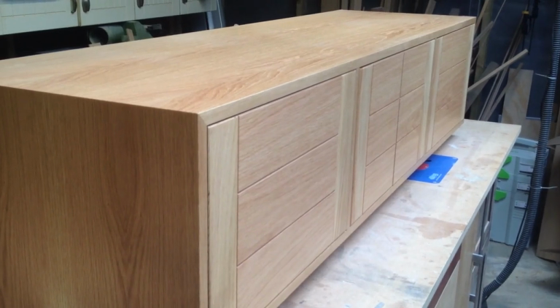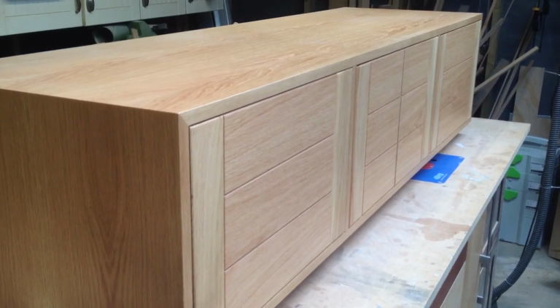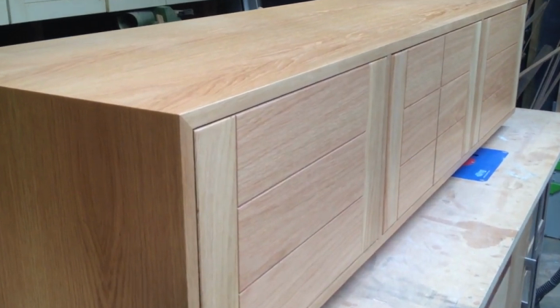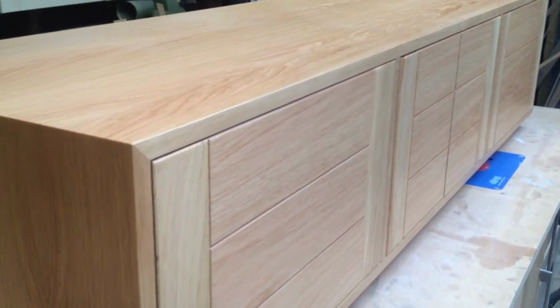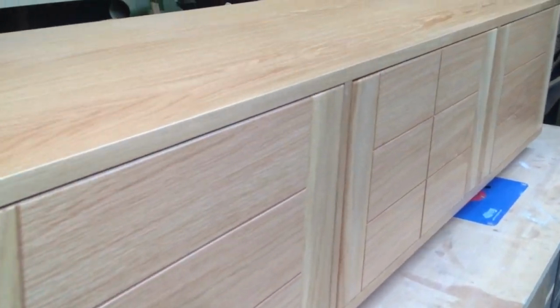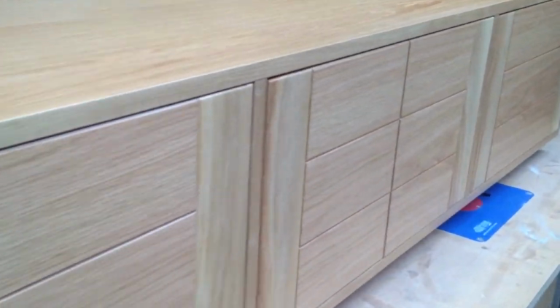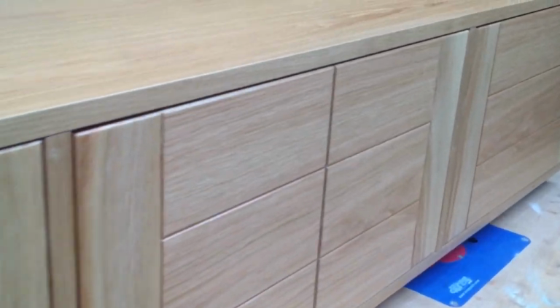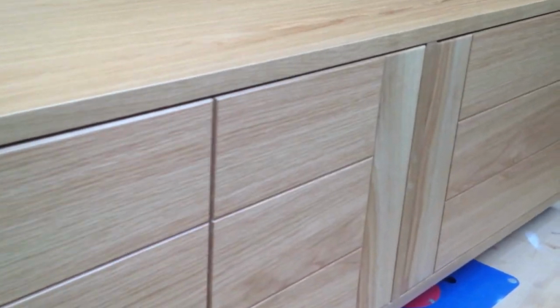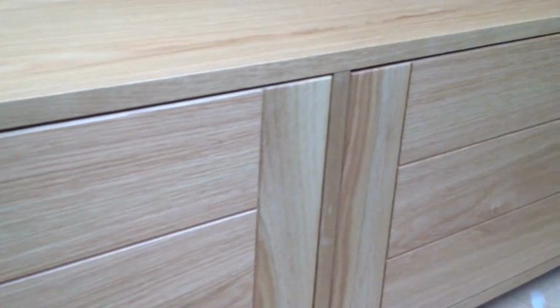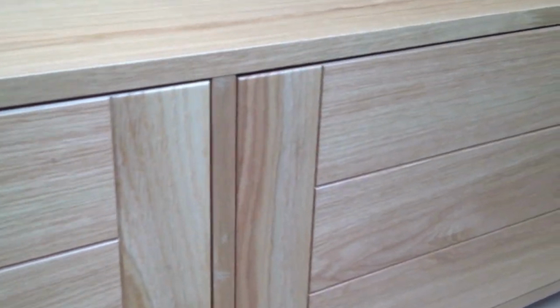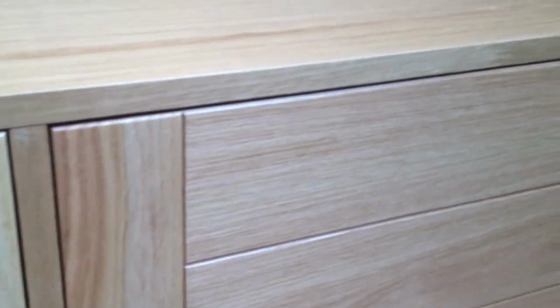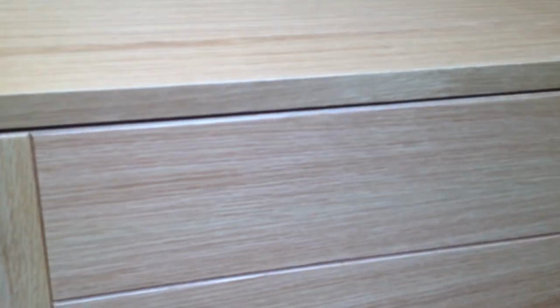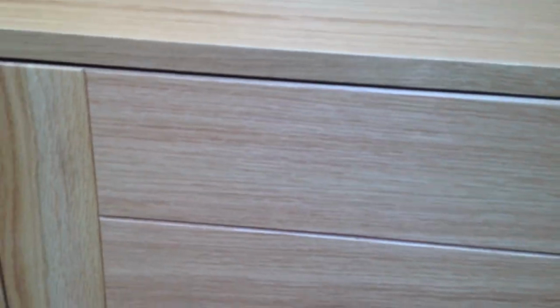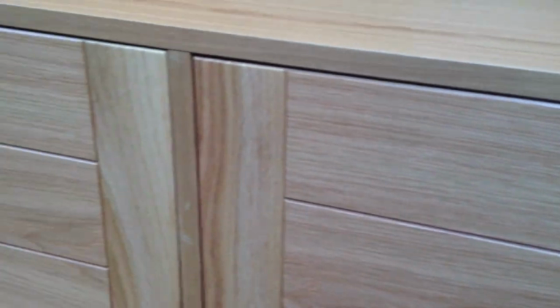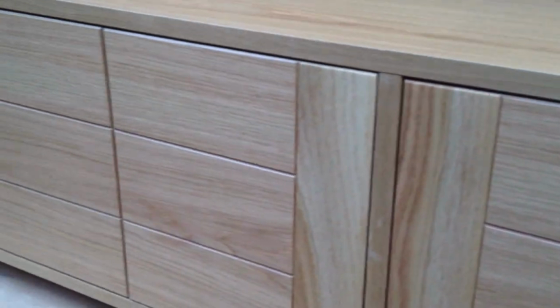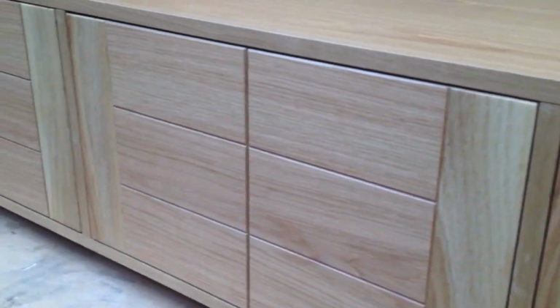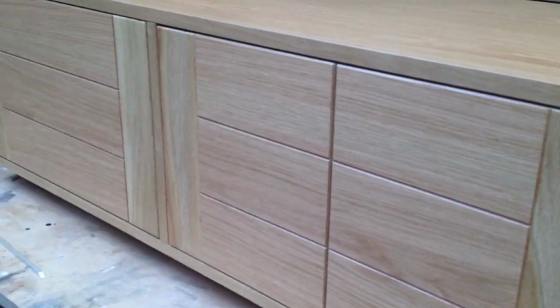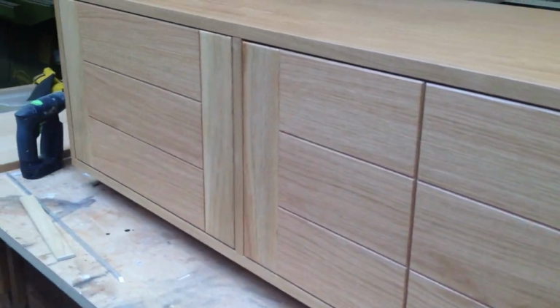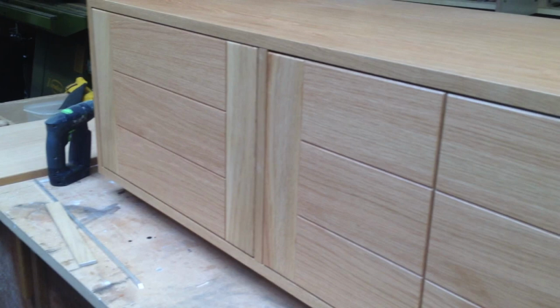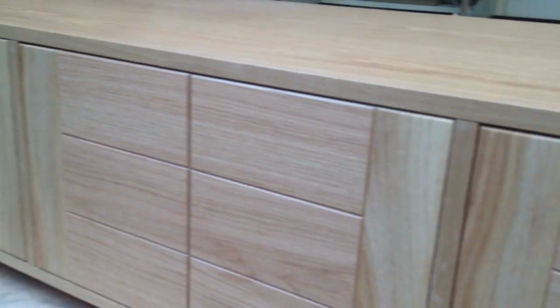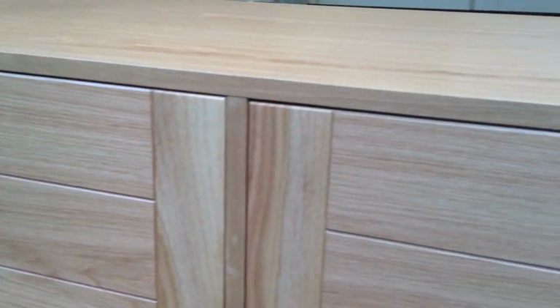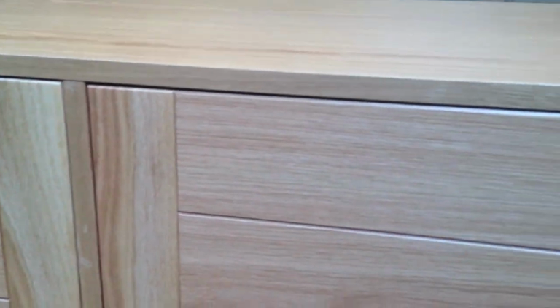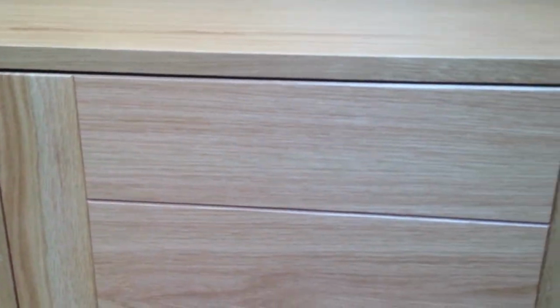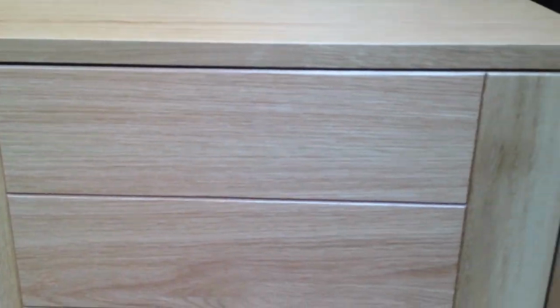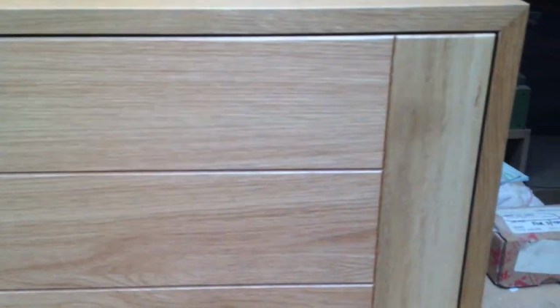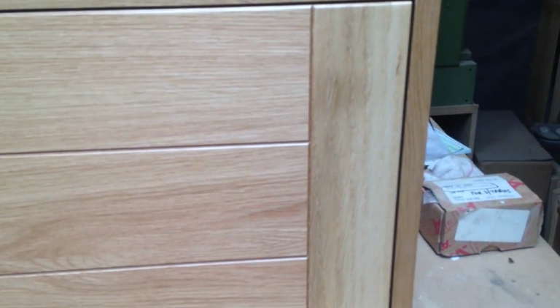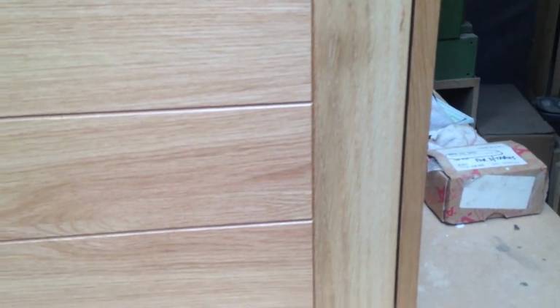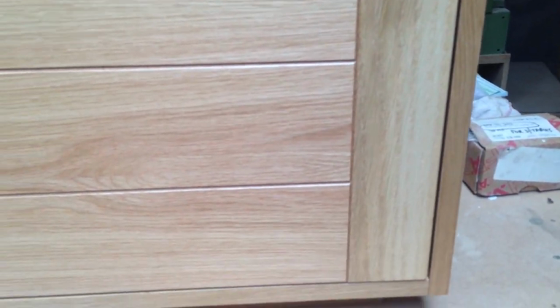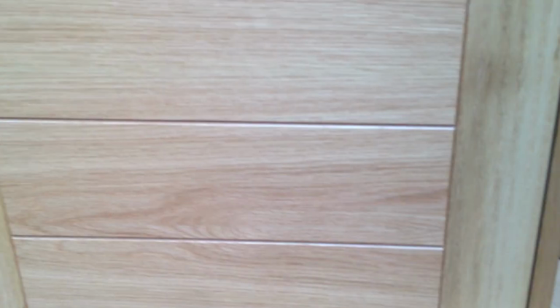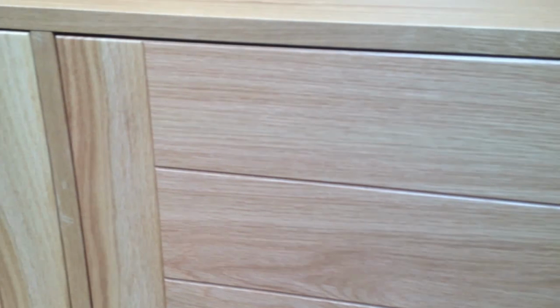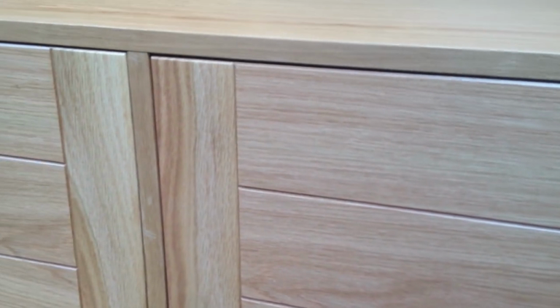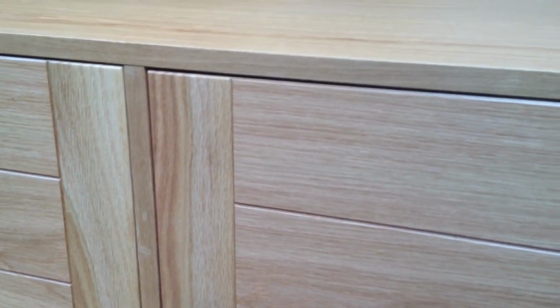Let's have a quick guided tour of this cabinet, starting with the design details. First of all, the doors are to match the customer's internal doors in oak, so we've imitated the style of that.